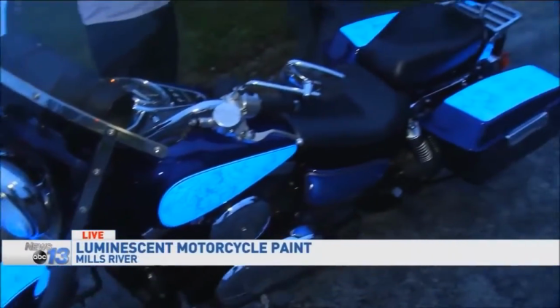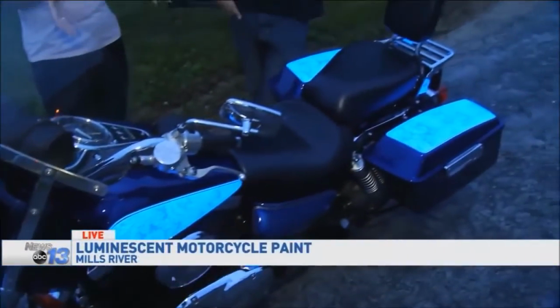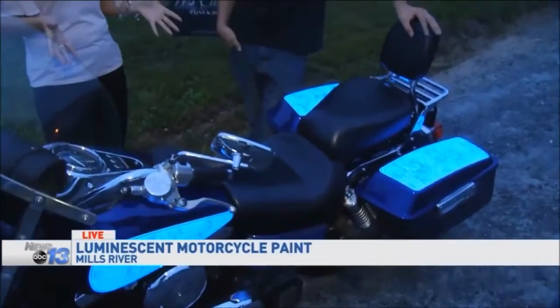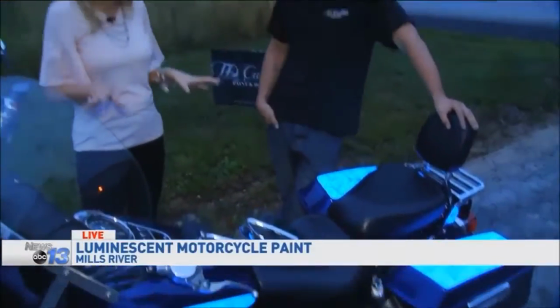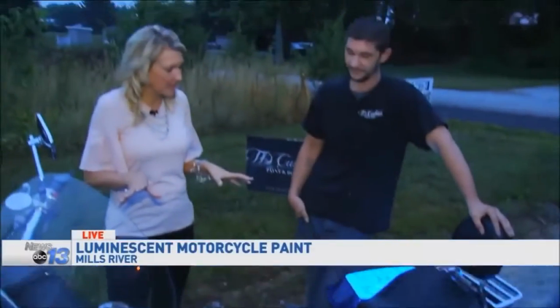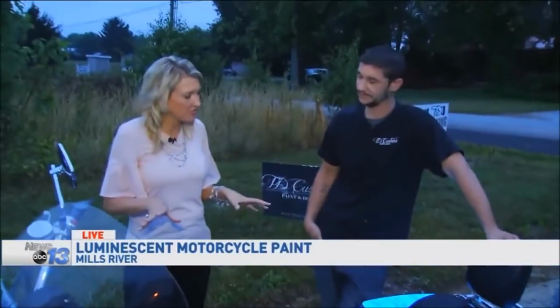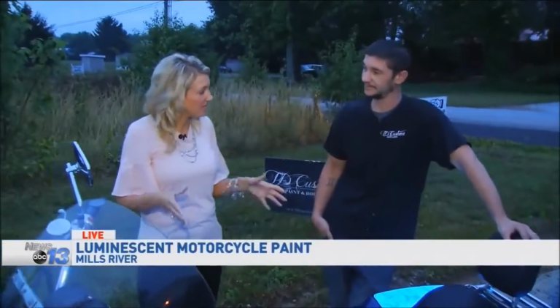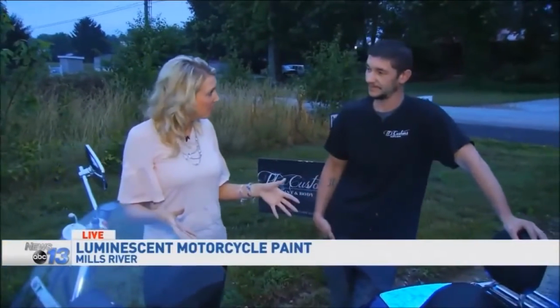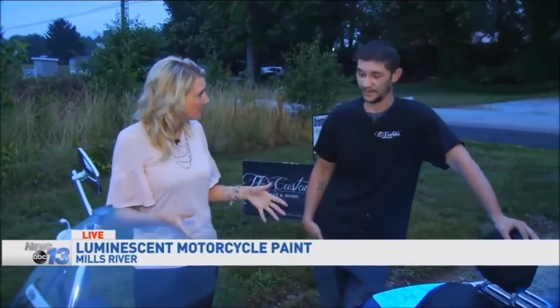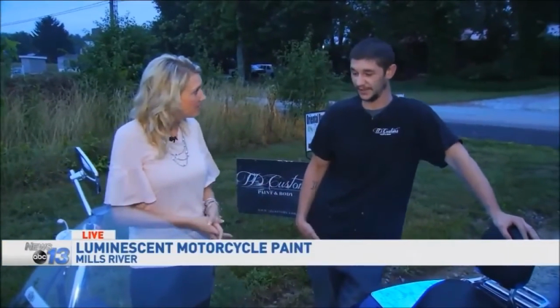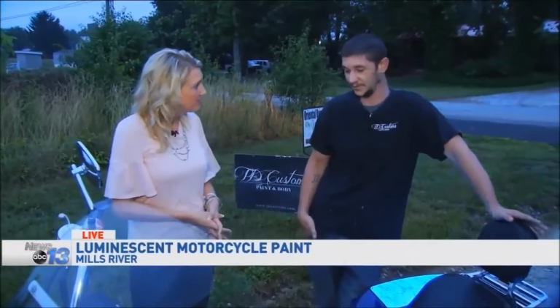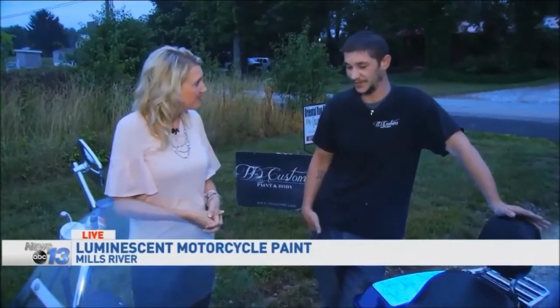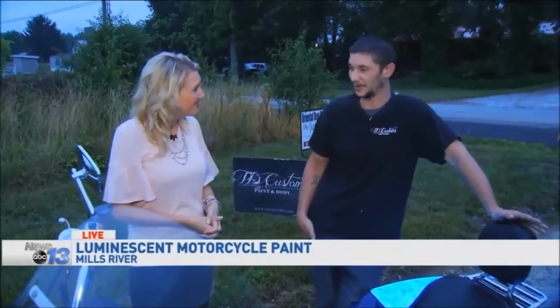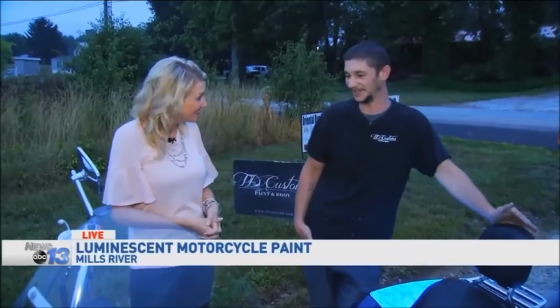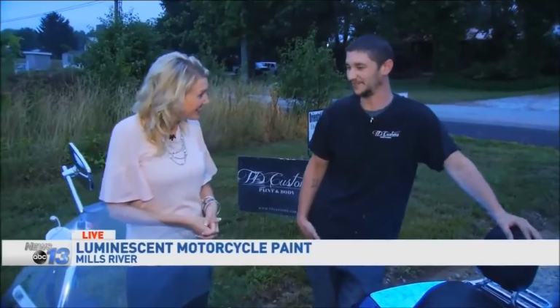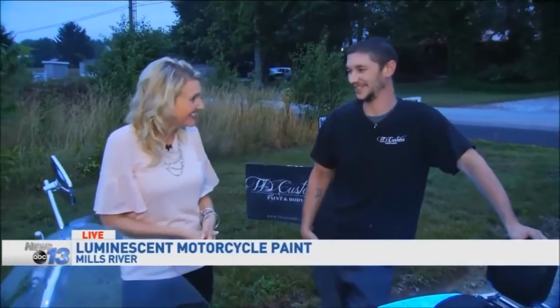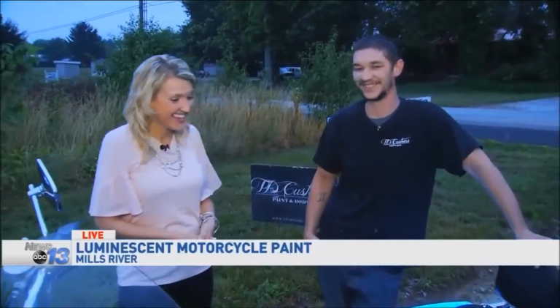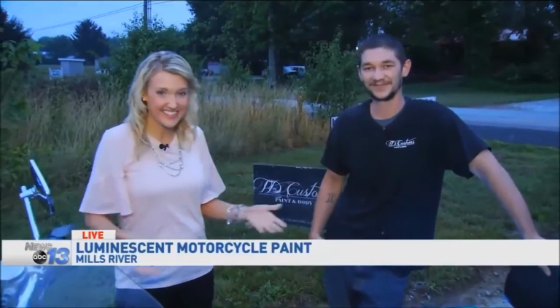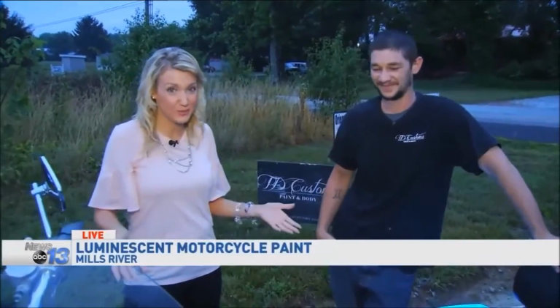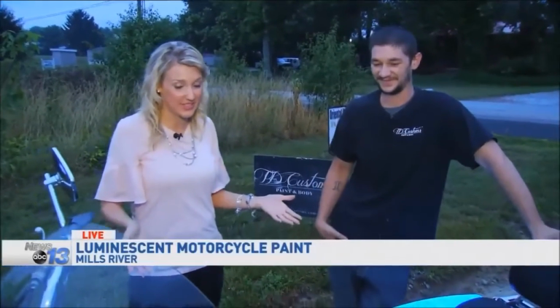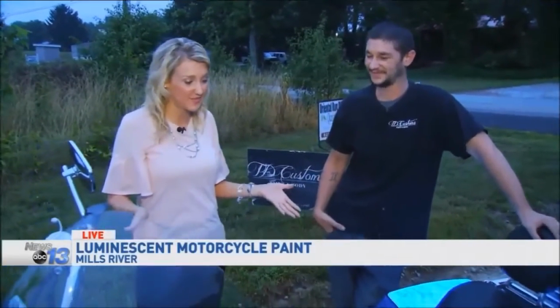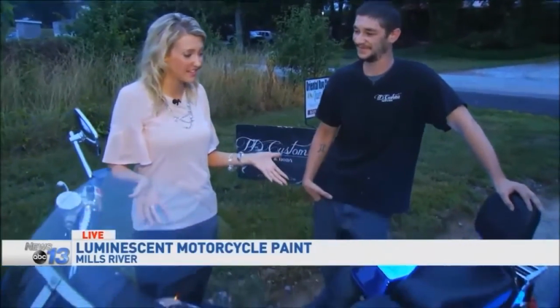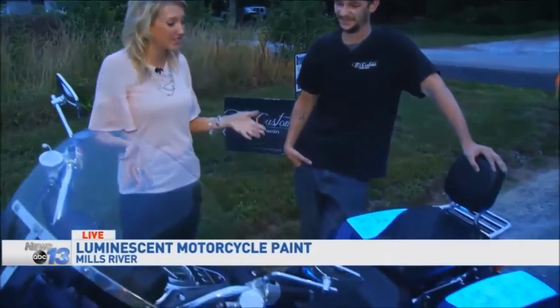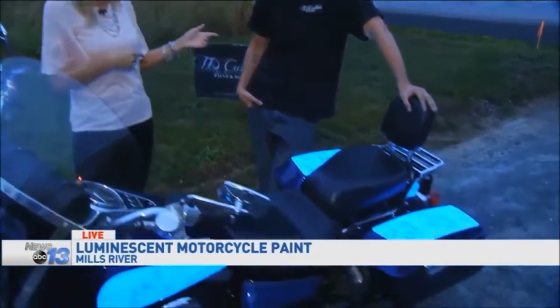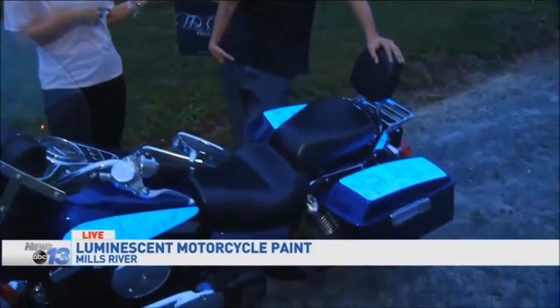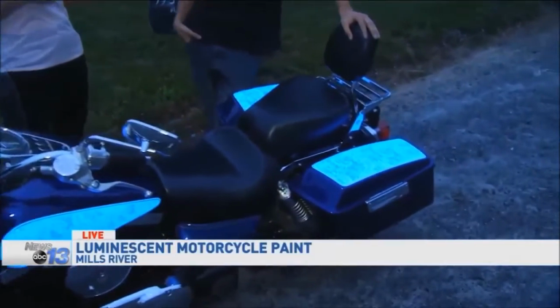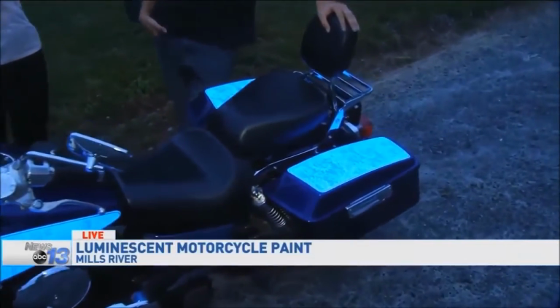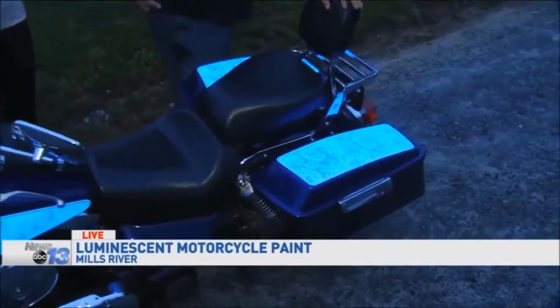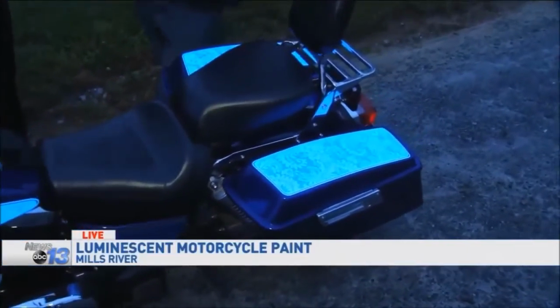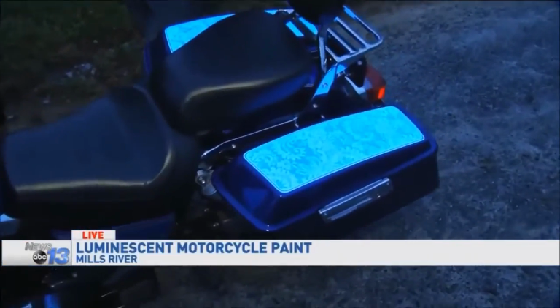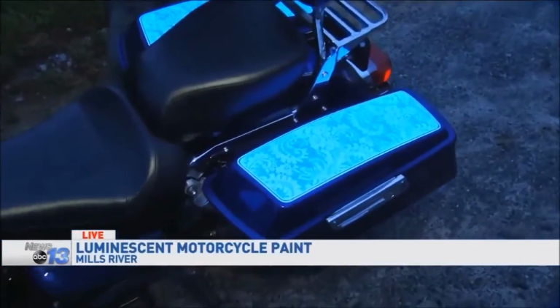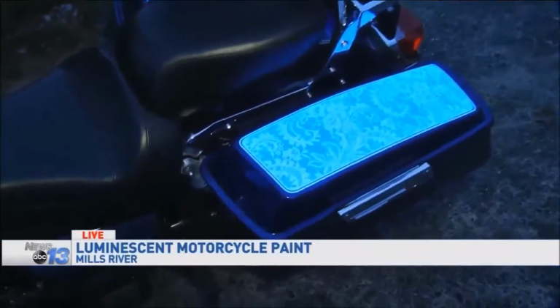And you said you've done some night riding since you applied it — do you feel that it helps? Absolutely. Nobody can really help but look at a bike that's lit up and going down the road. It's definitely cool to look at. It comes in various colors. And you're one of four licensed Lumilor labs in the country.